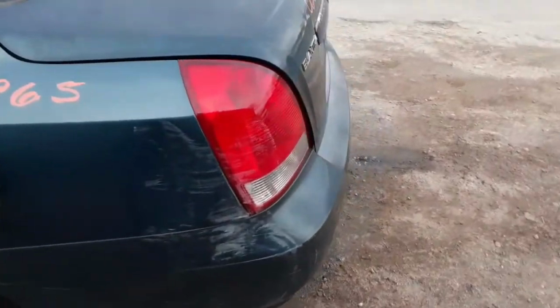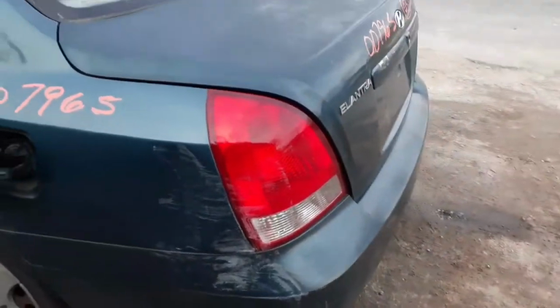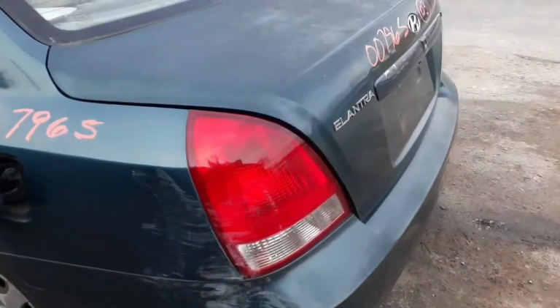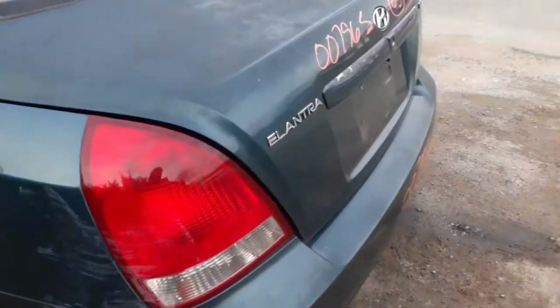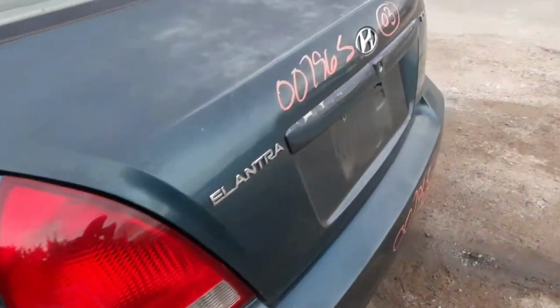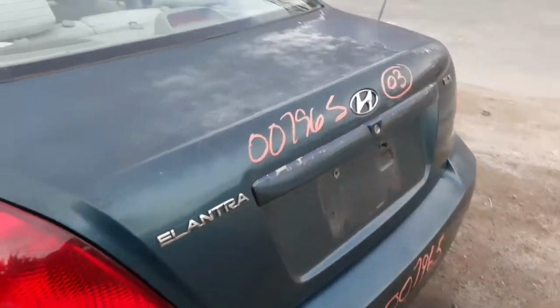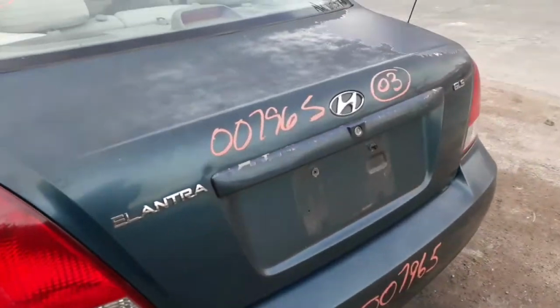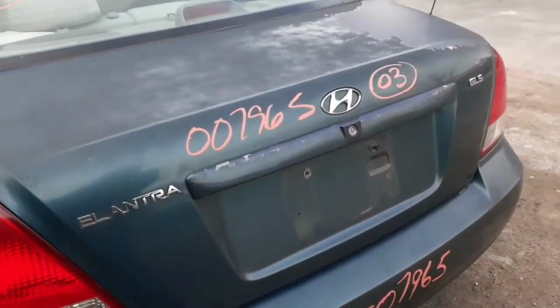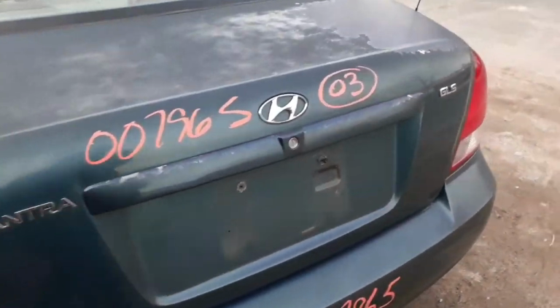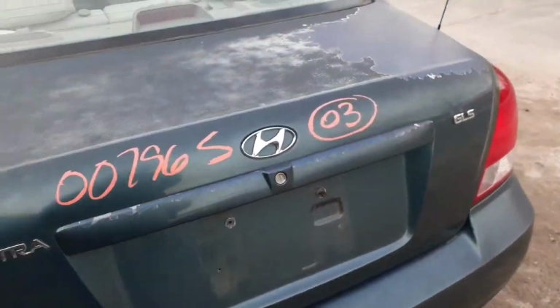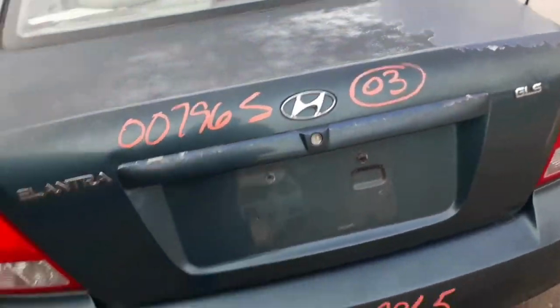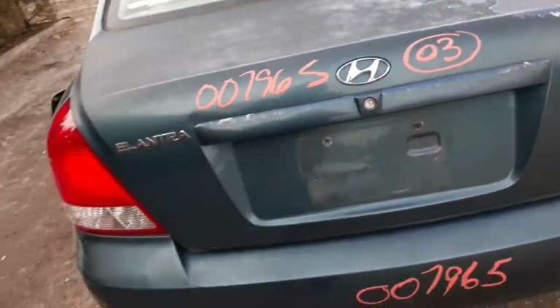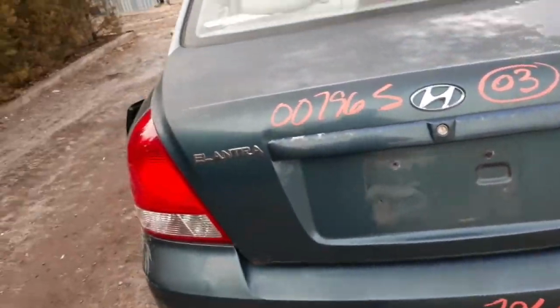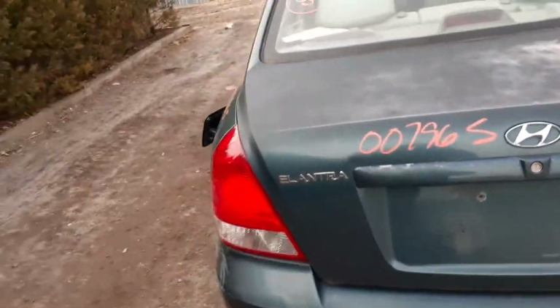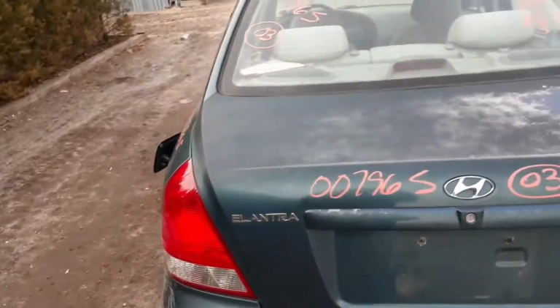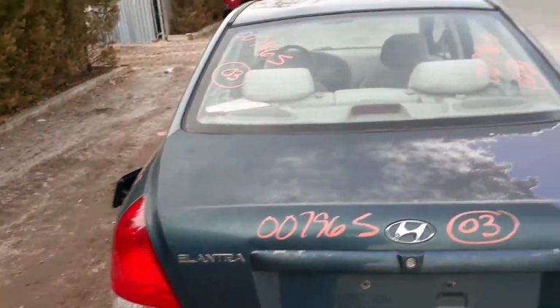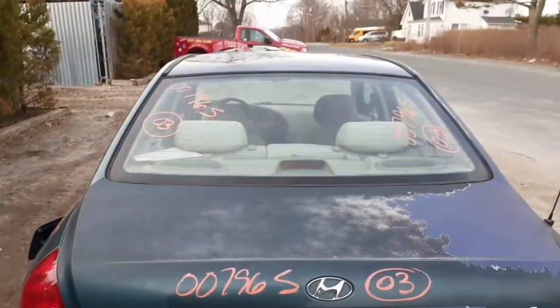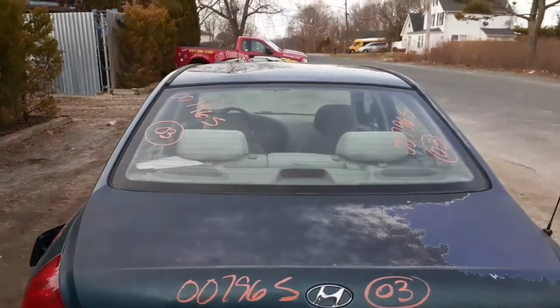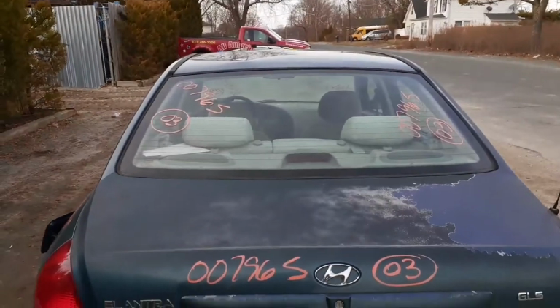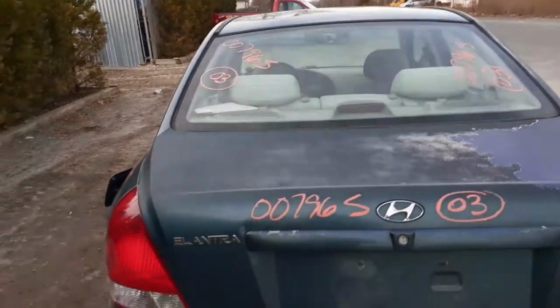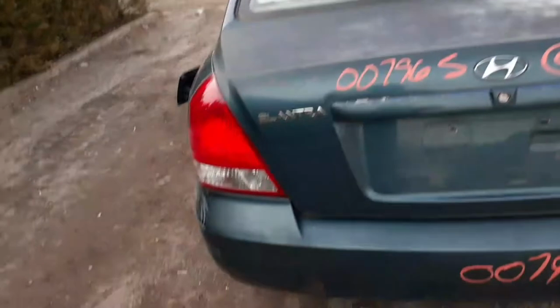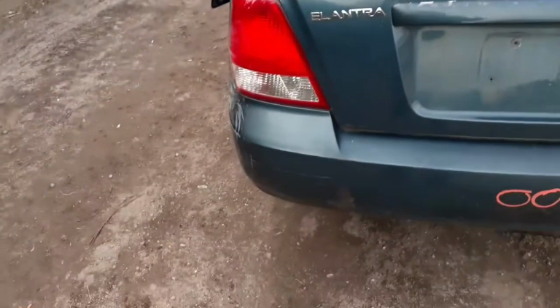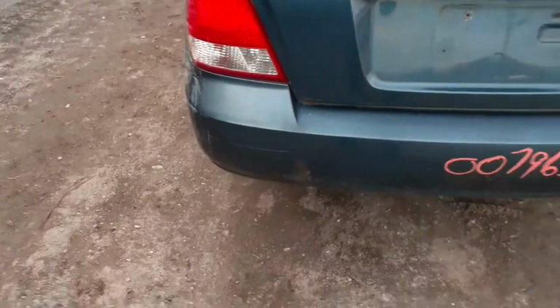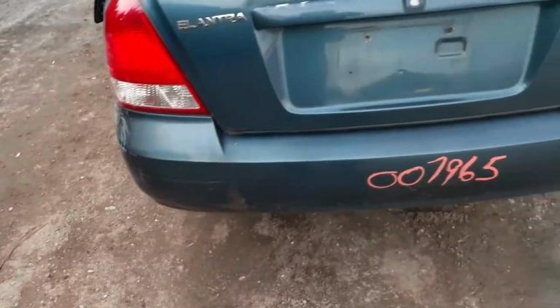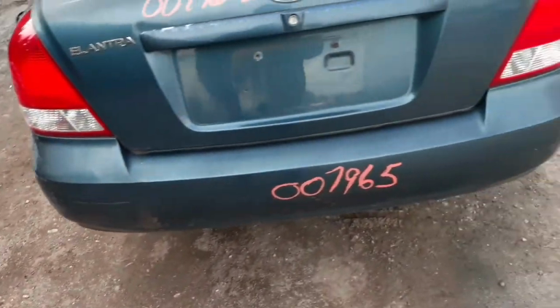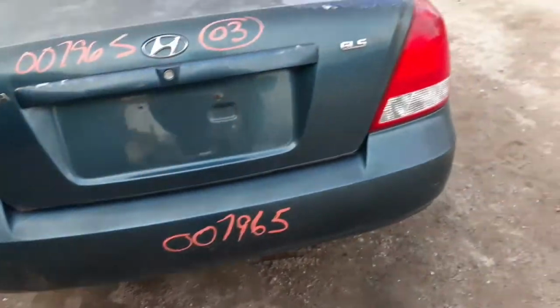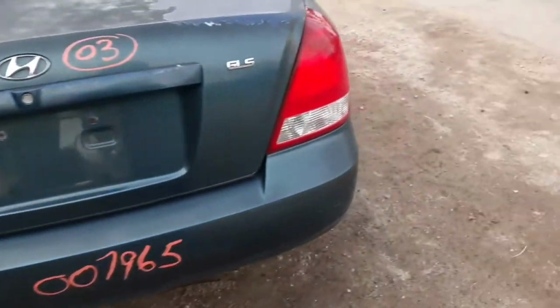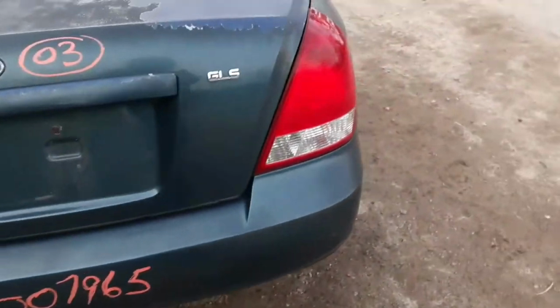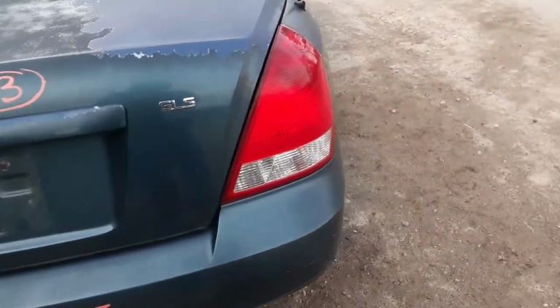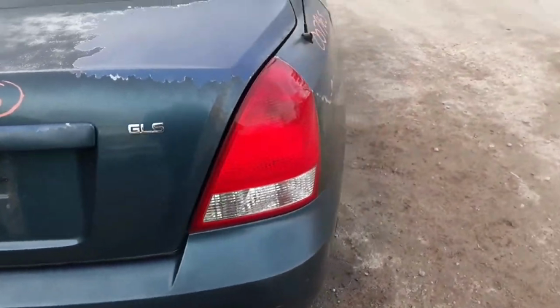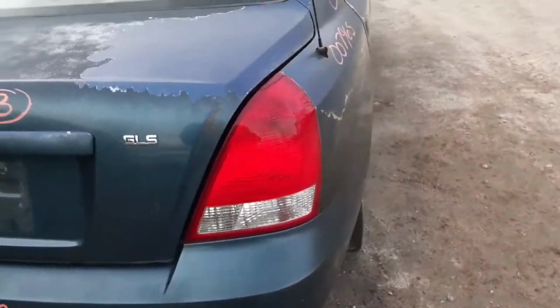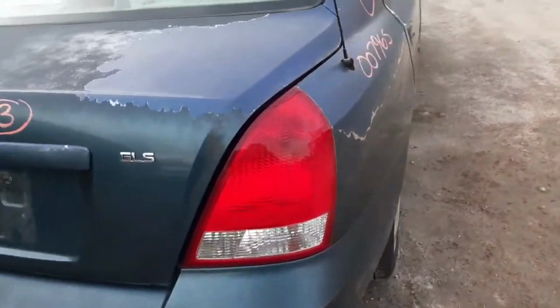Left rear taillight's no good. The deck lid is no good. It's got a few dings and bangs. Got a heated rear glass. Rear bumper's no good. You do got good reinforcement. You got a good right-side taillight.